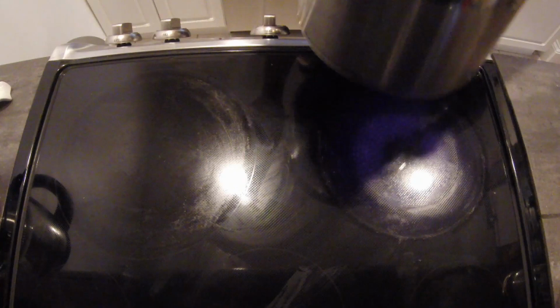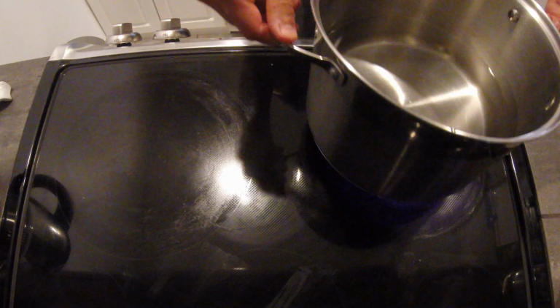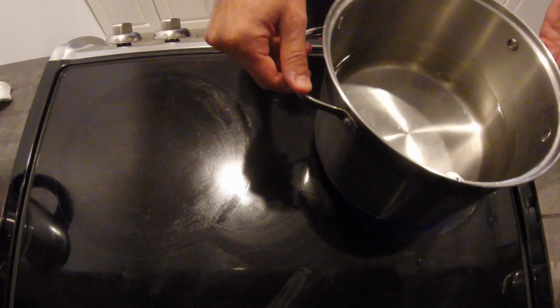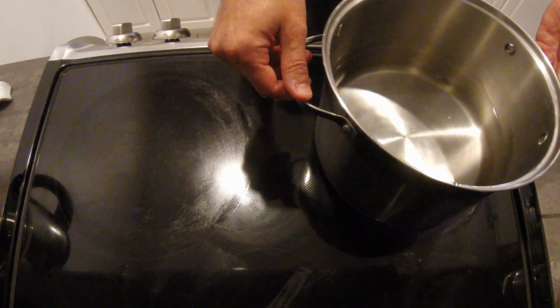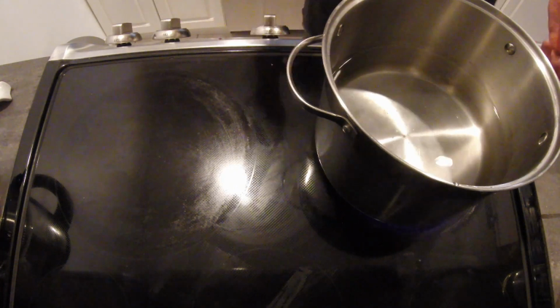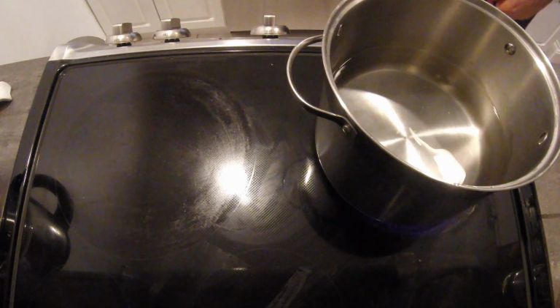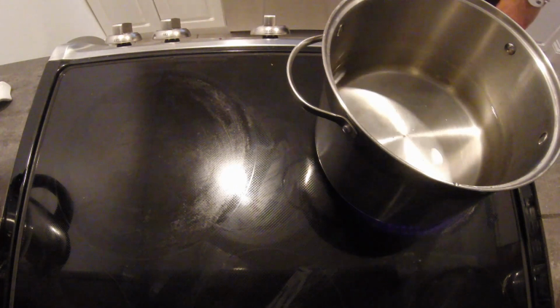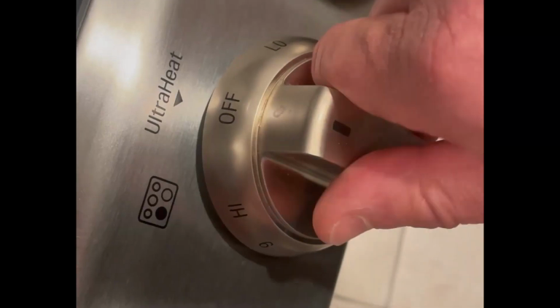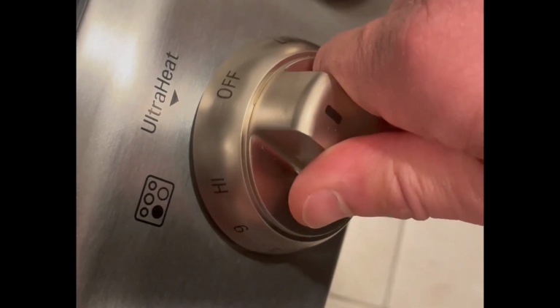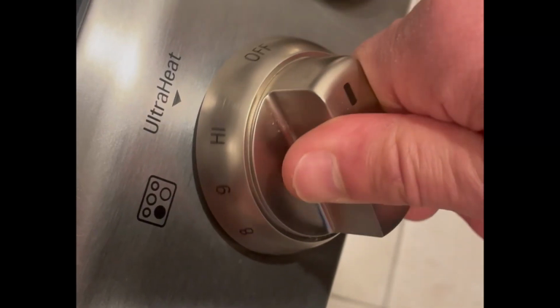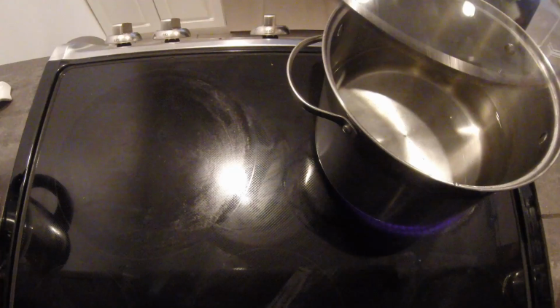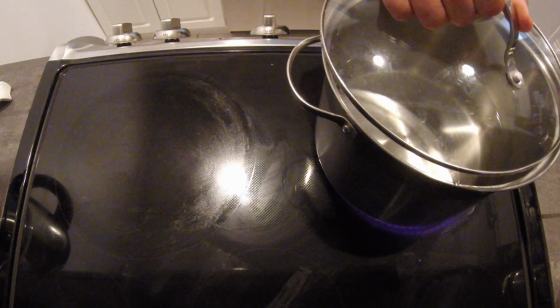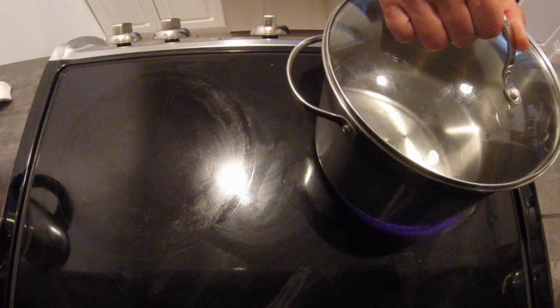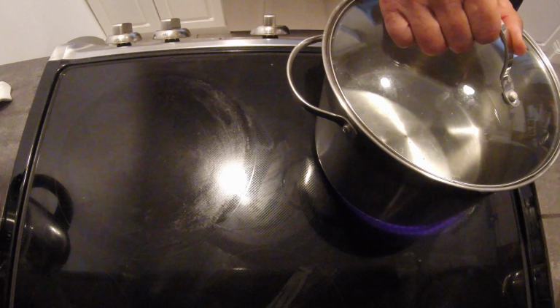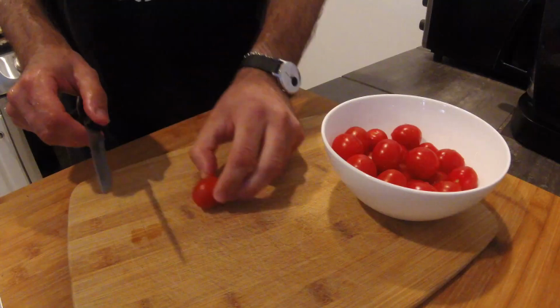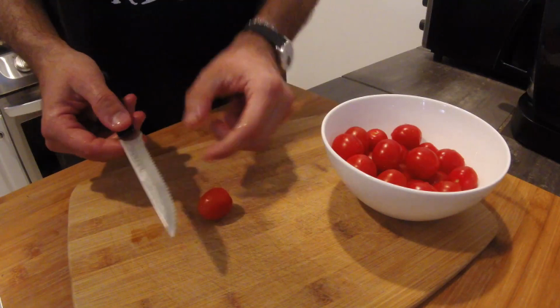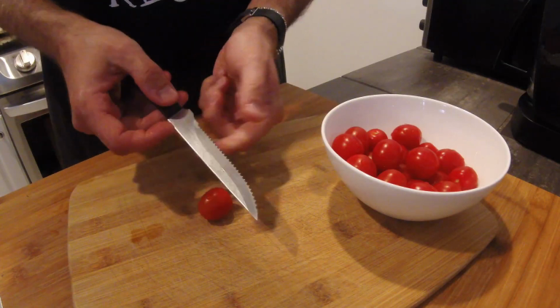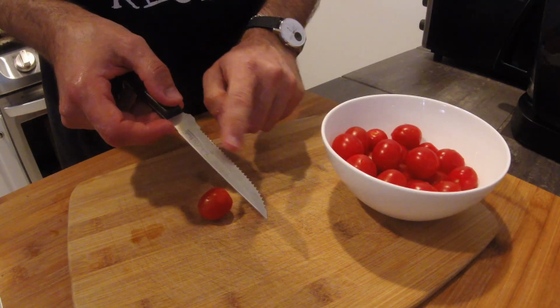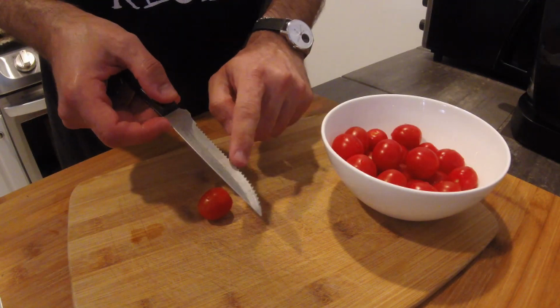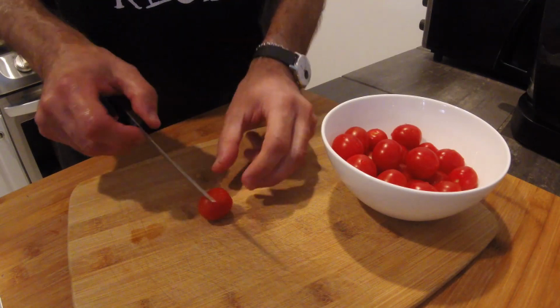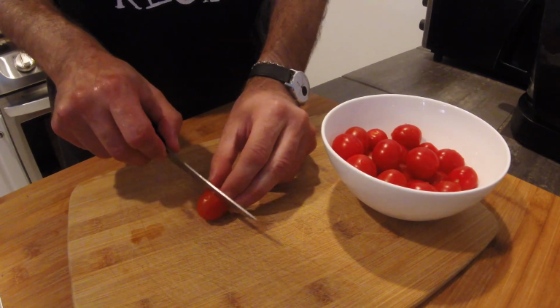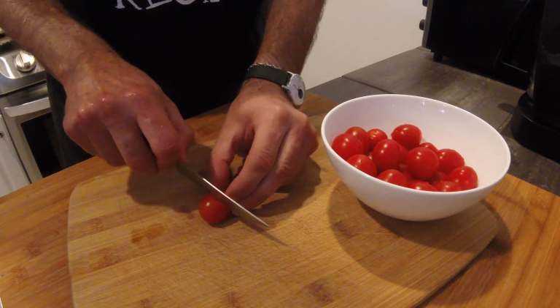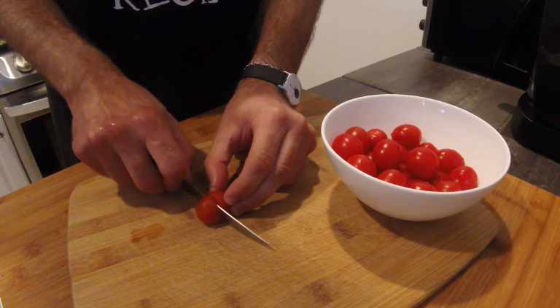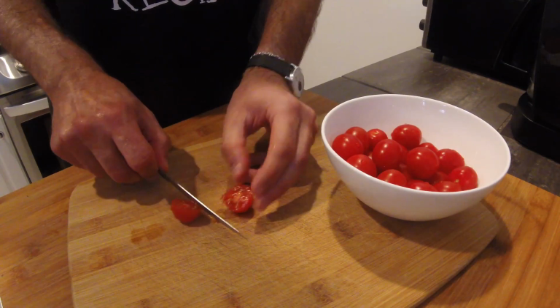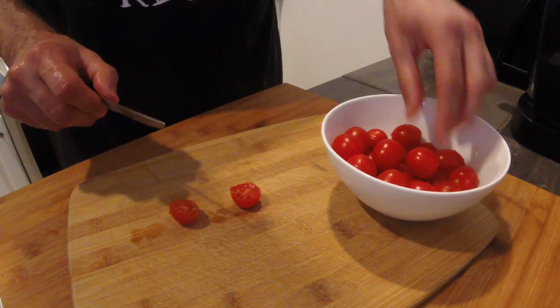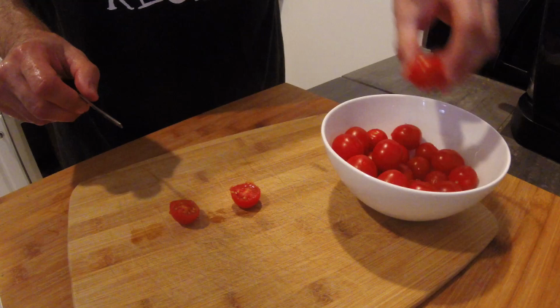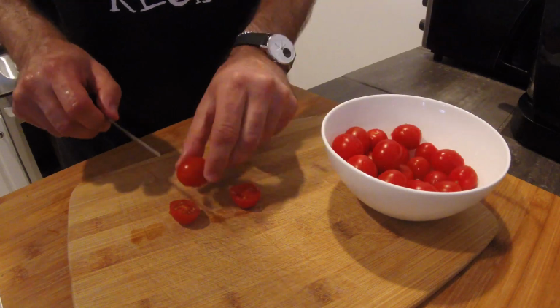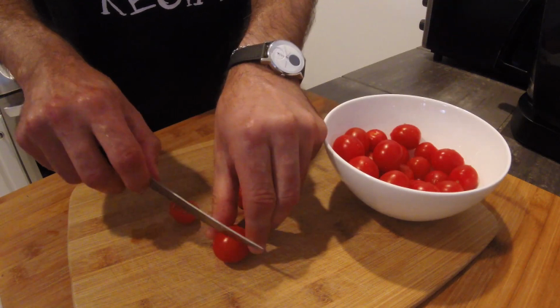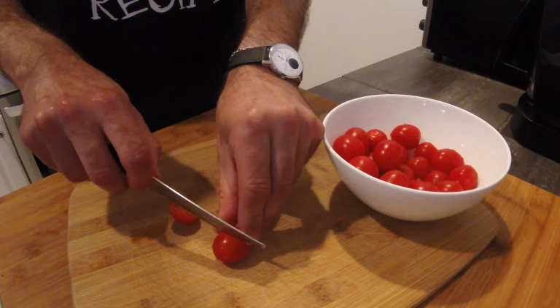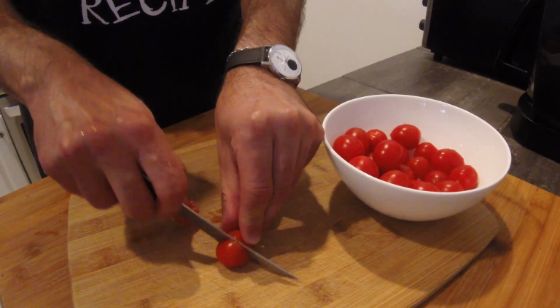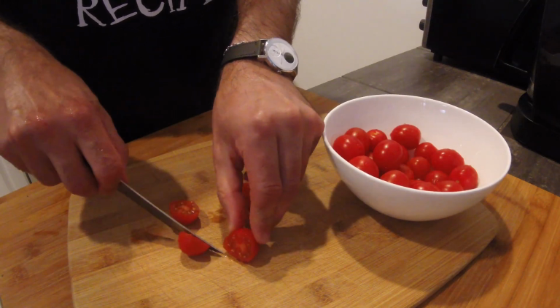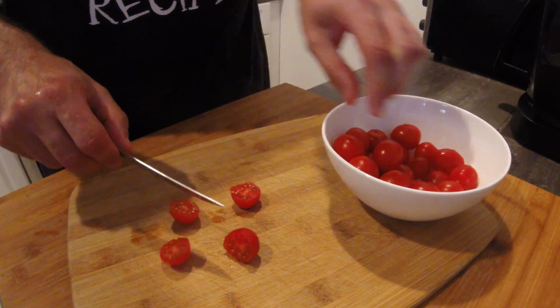First, let's place some water on the stove. The only cooked ingredient here is pasta, so let's get that started. While we wait for our water to boil, let's prepare the ingredients for our salad.